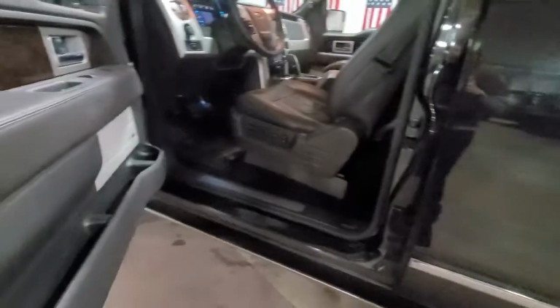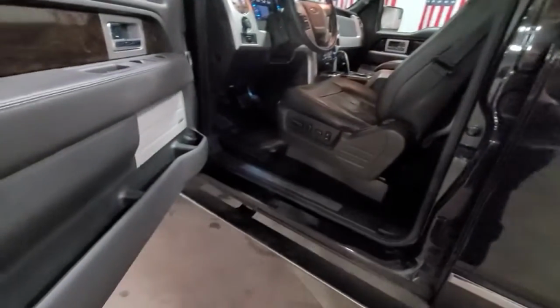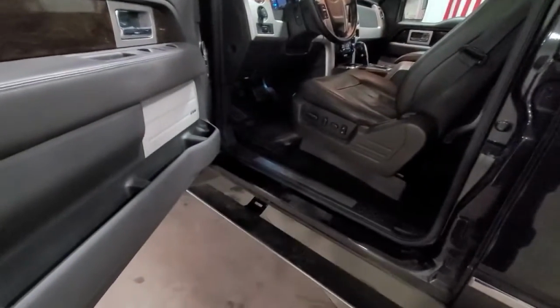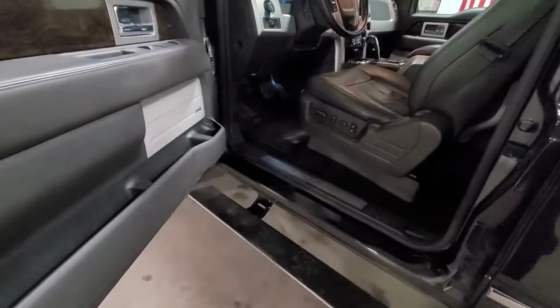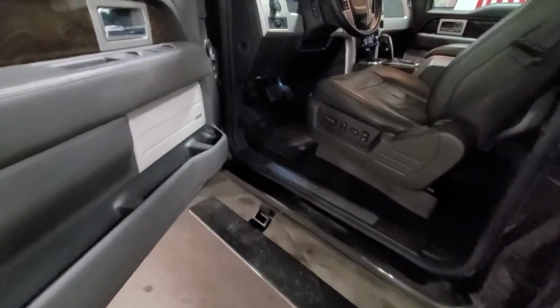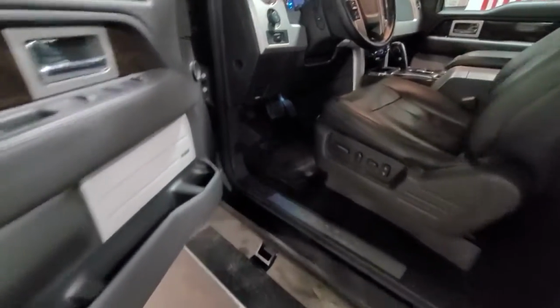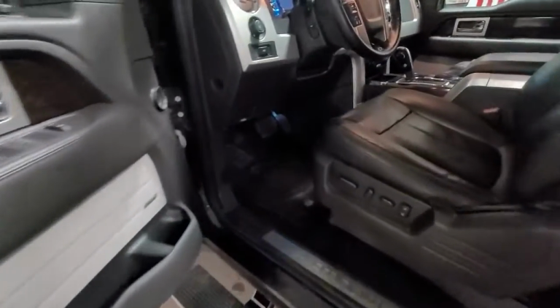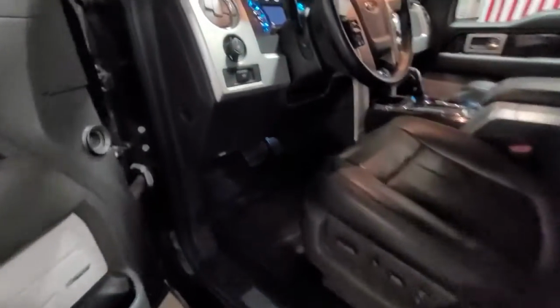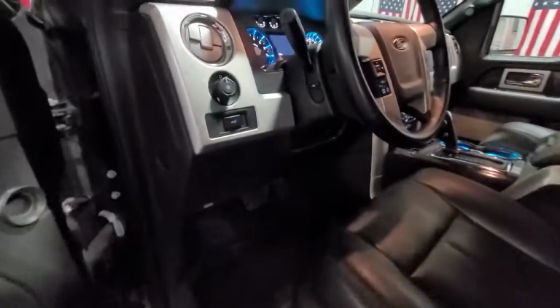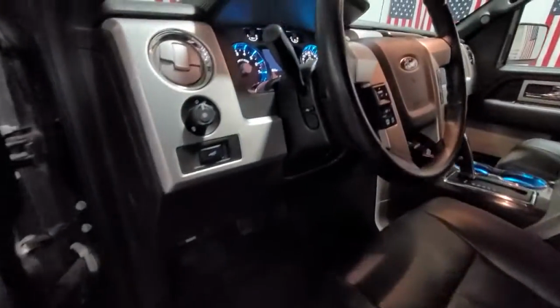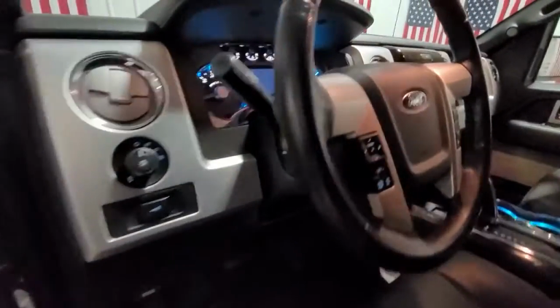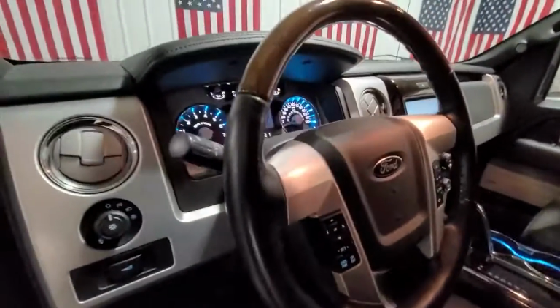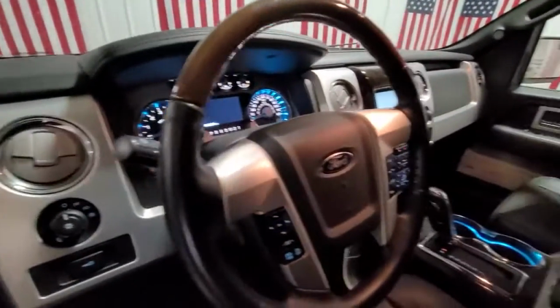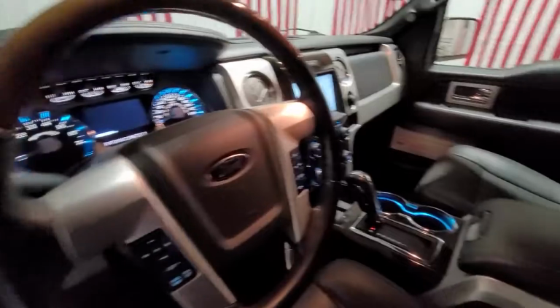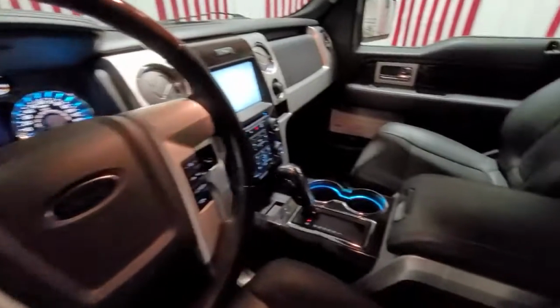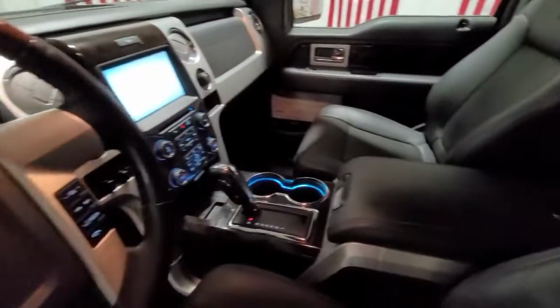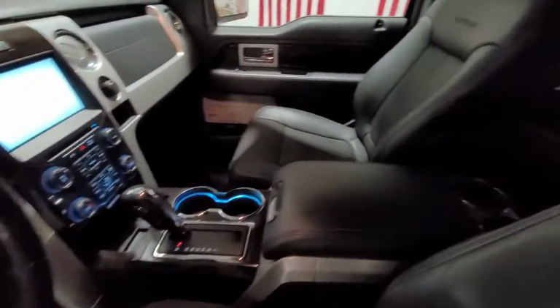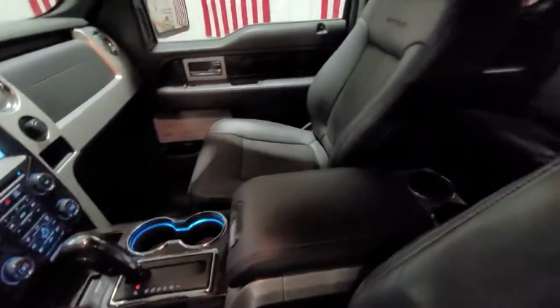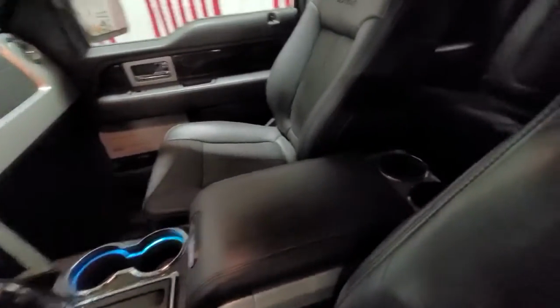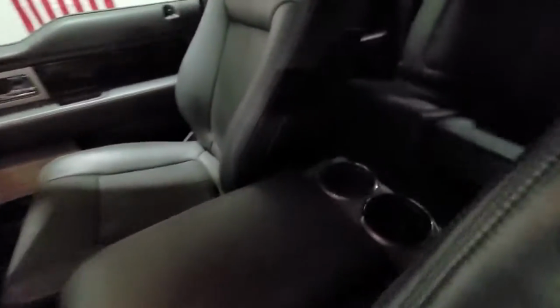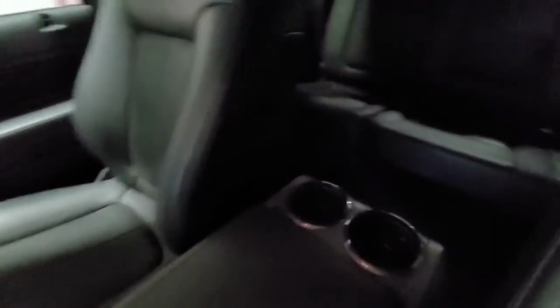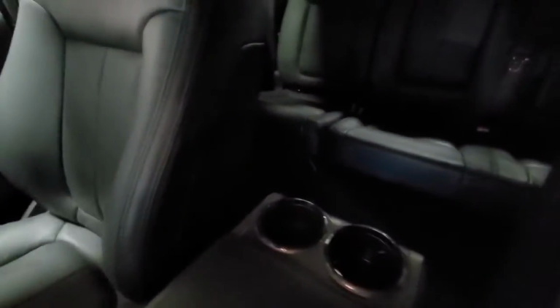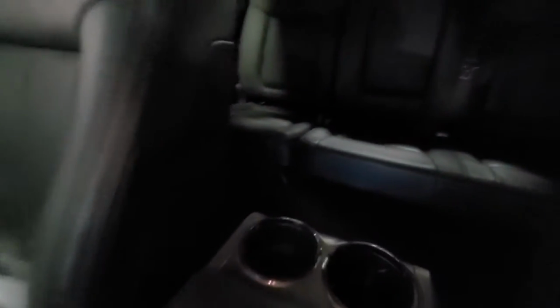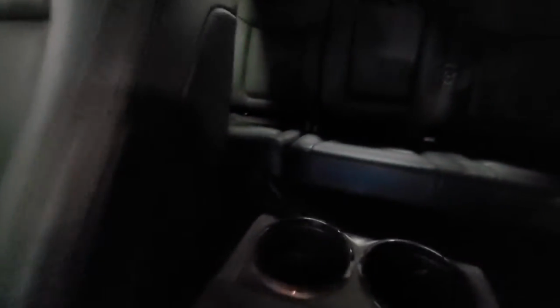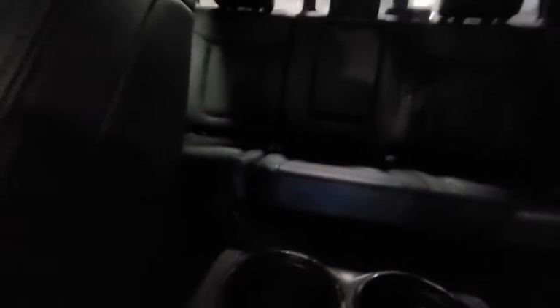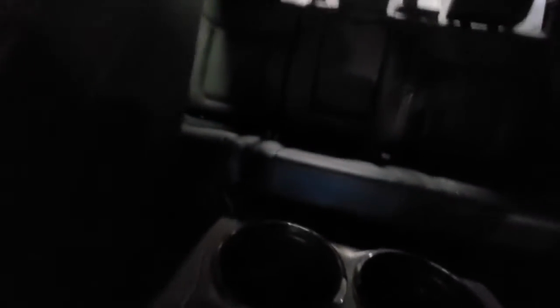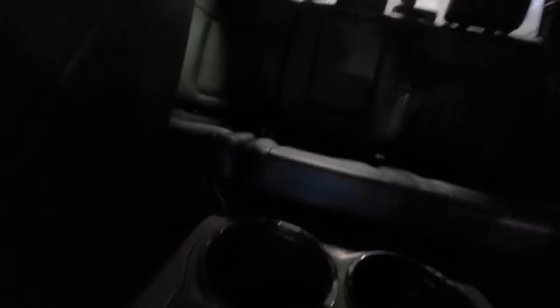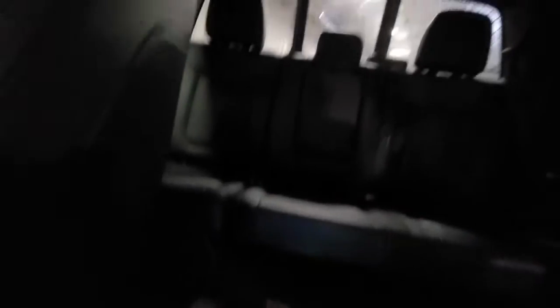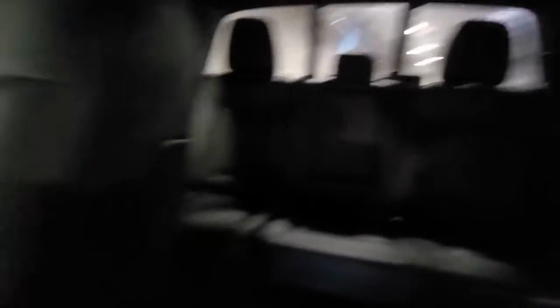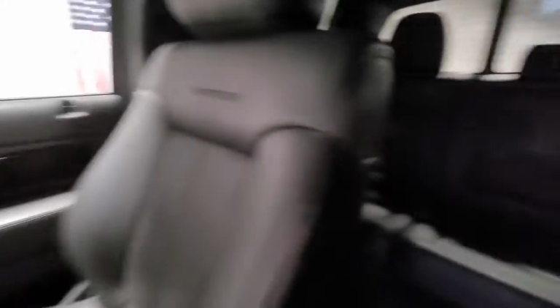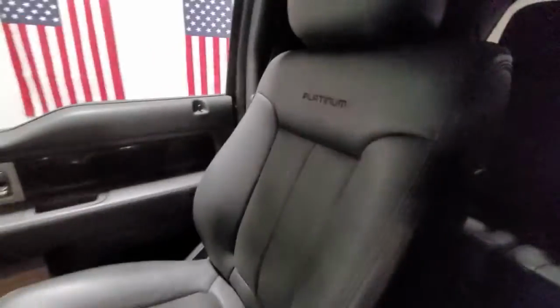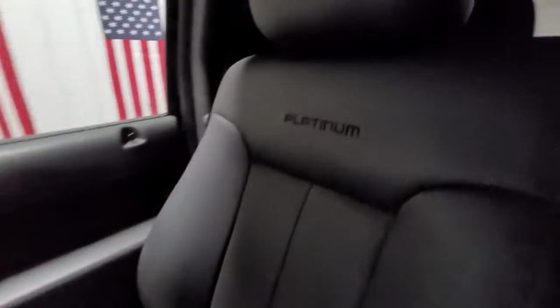Keyless entry, navigation system, four-wheel drive, fog lamps, remote engine start, cooled front seat, power passenger seat, heated rear seat, premium sound system, backup camera.